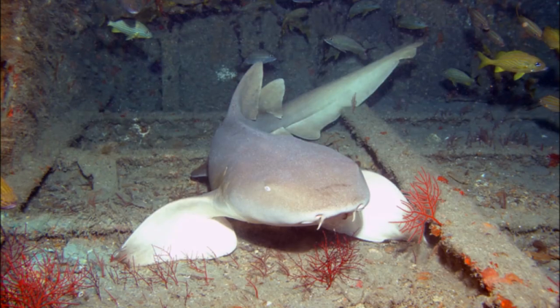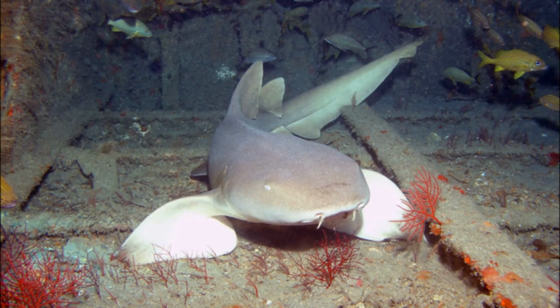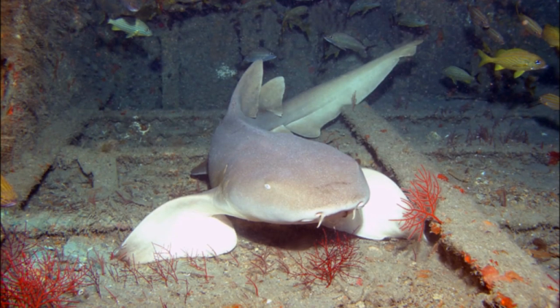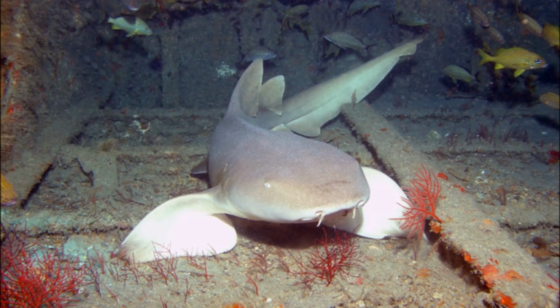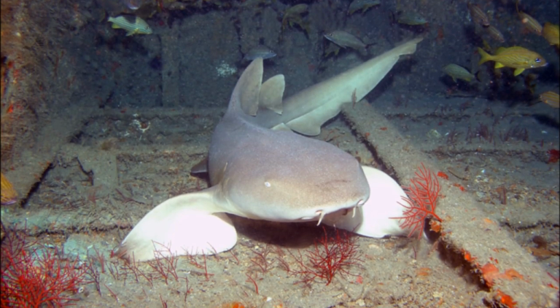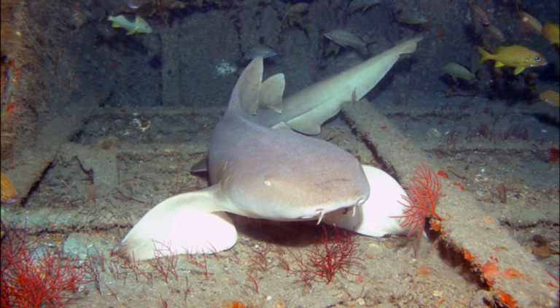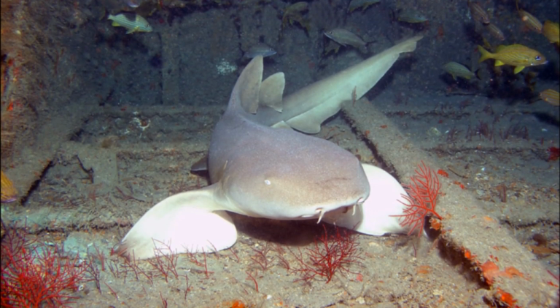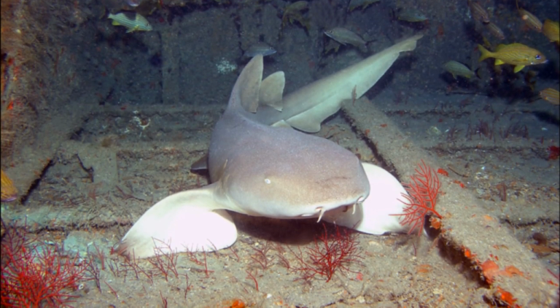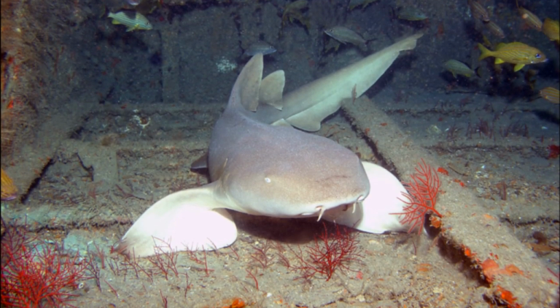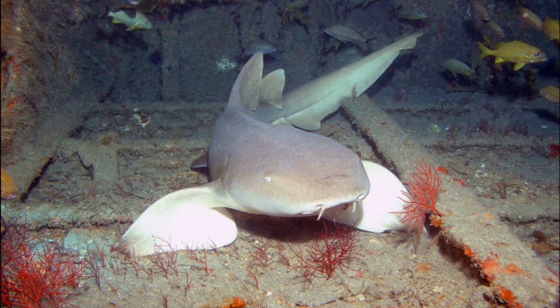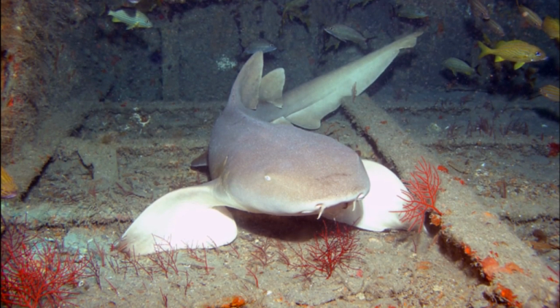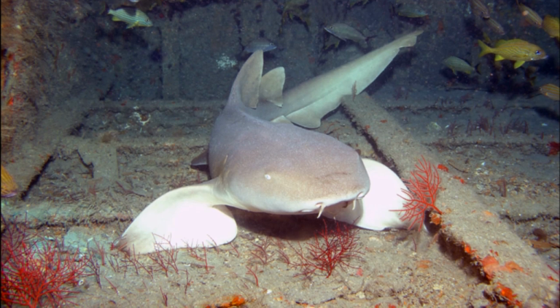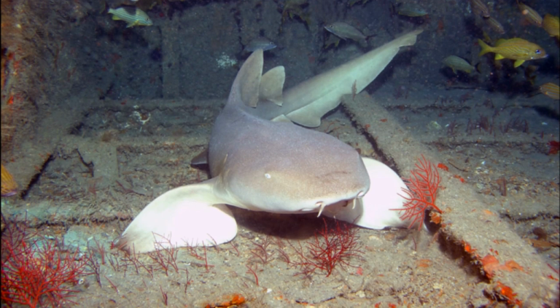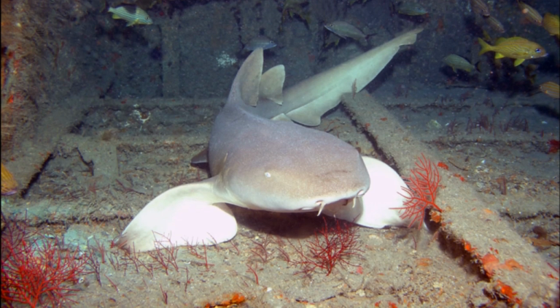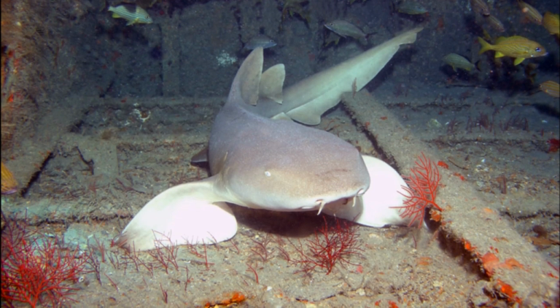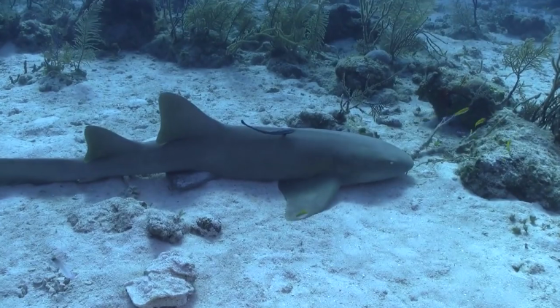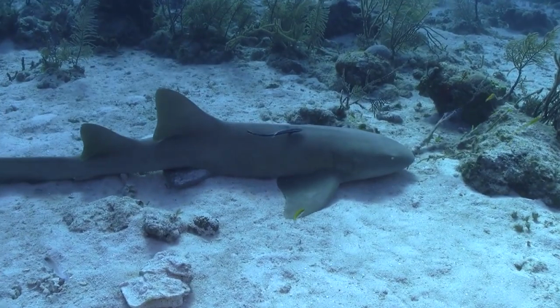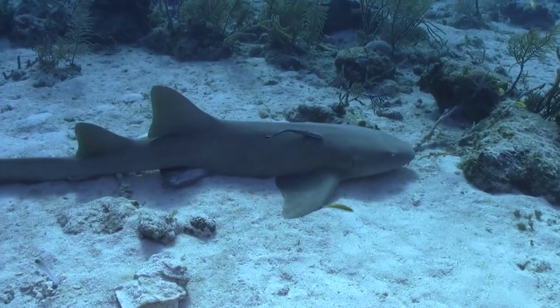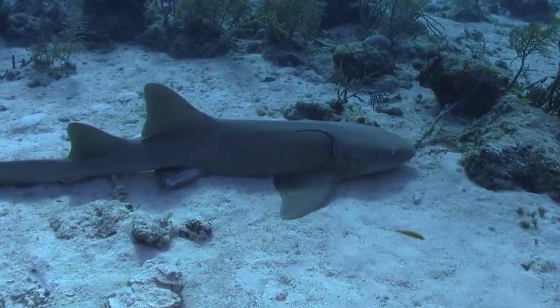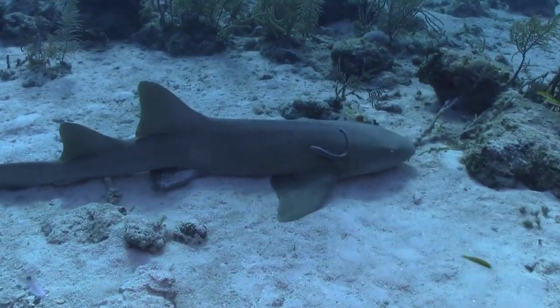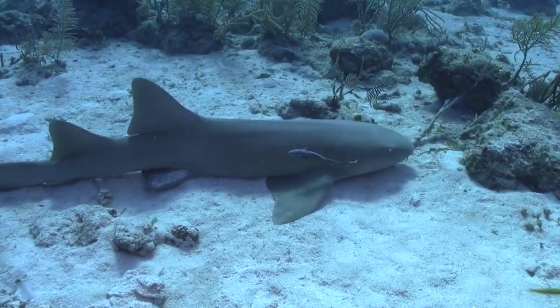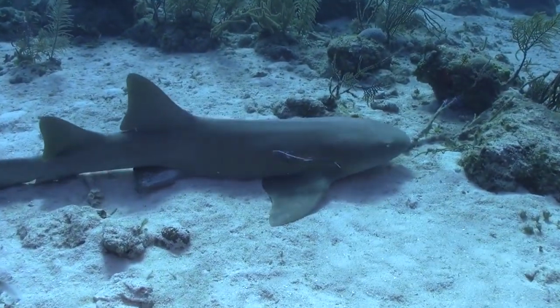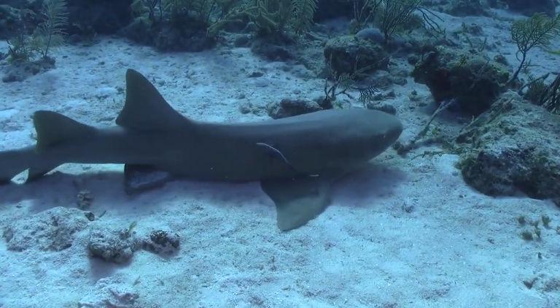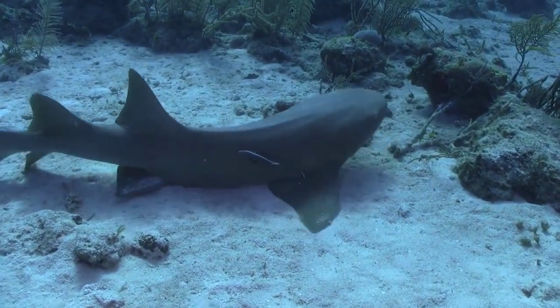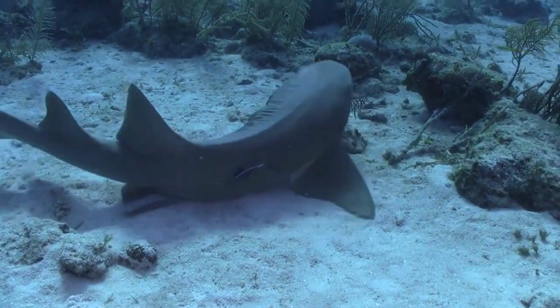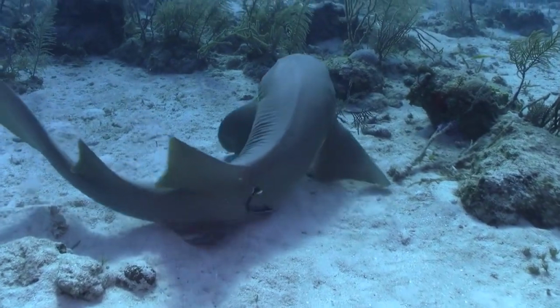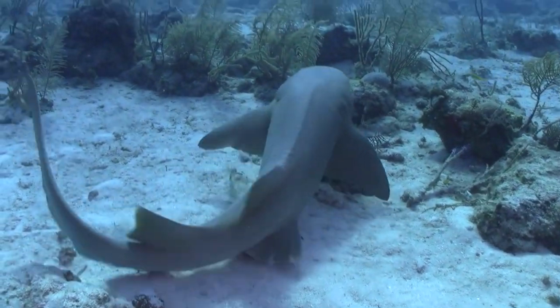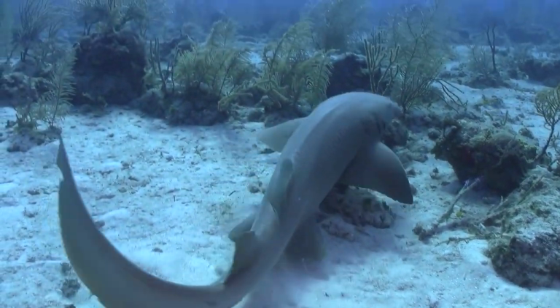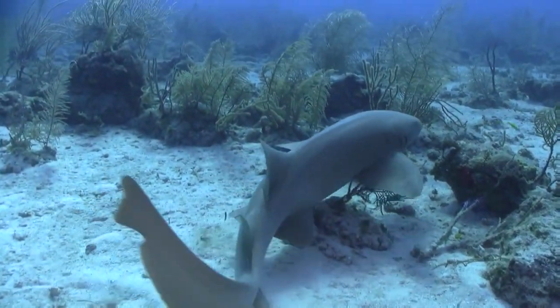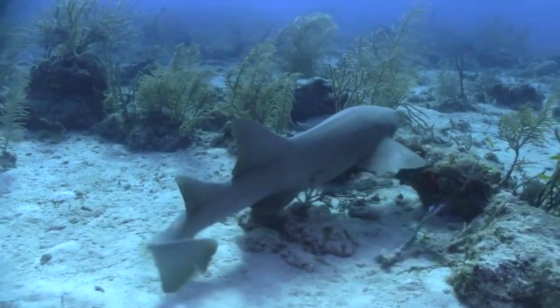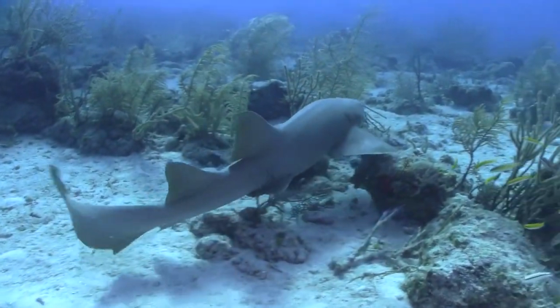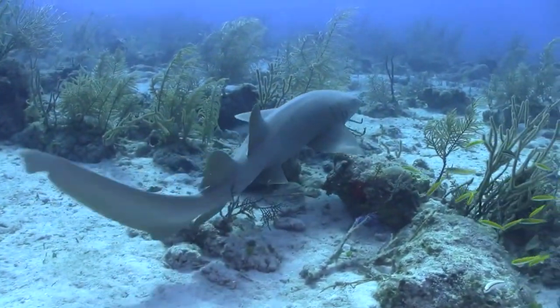They can clamber along the bottom using their flexible pectoral fins as limbs. They show a strong preference for certain resting areas, often returning to the same area each day.